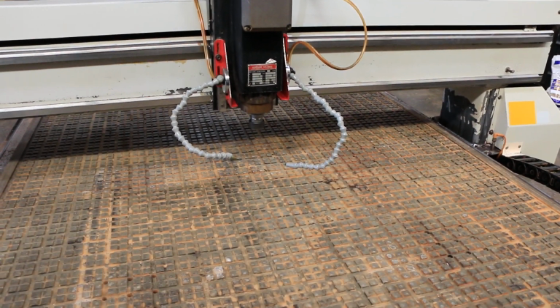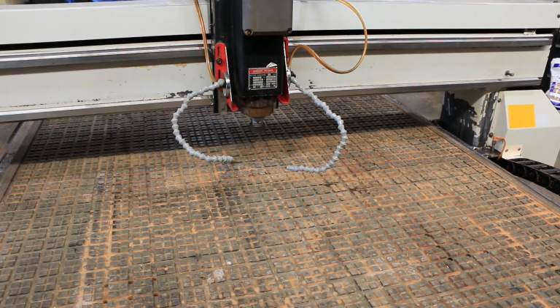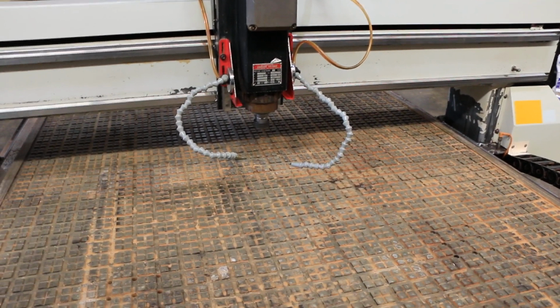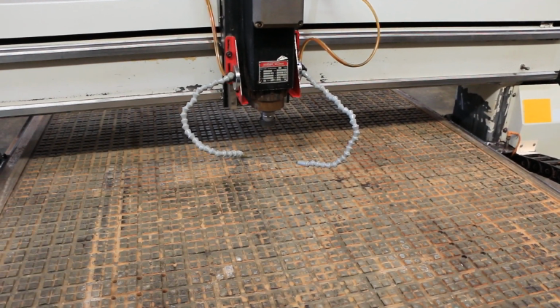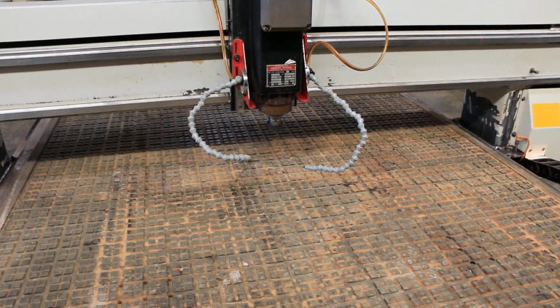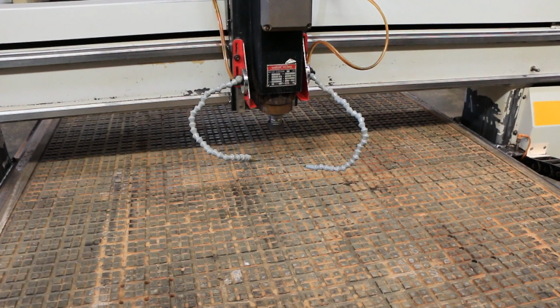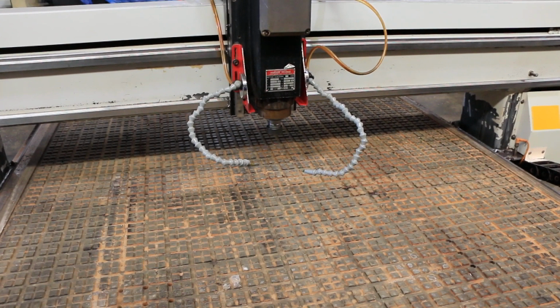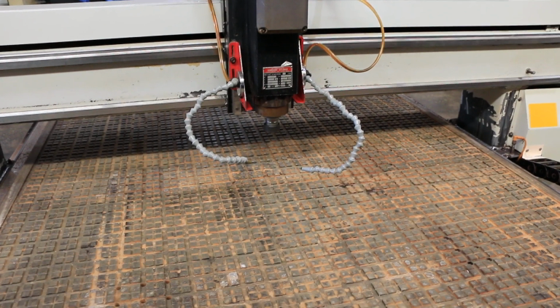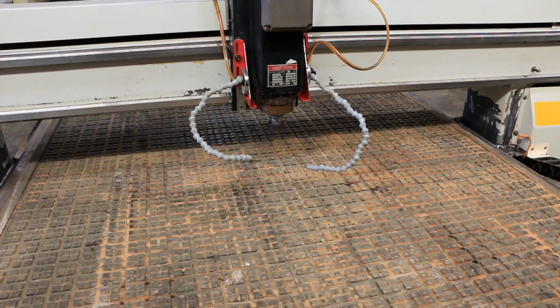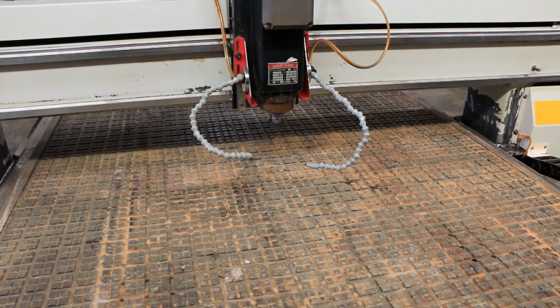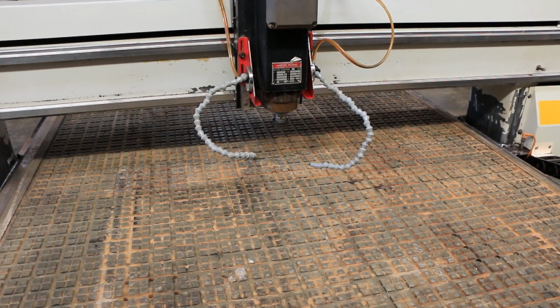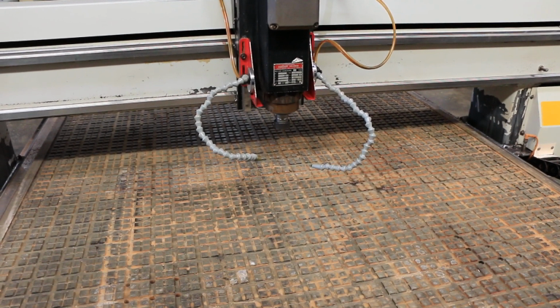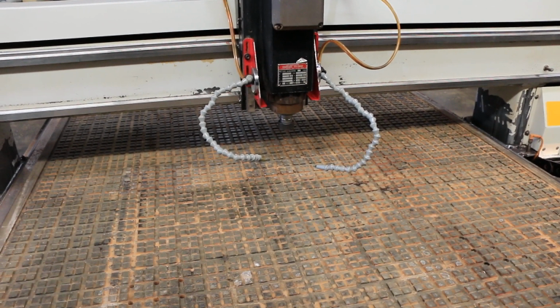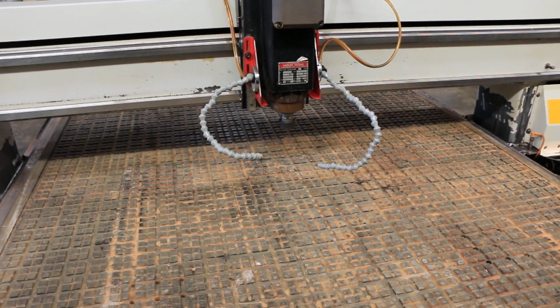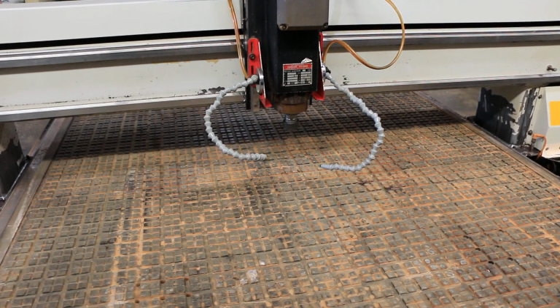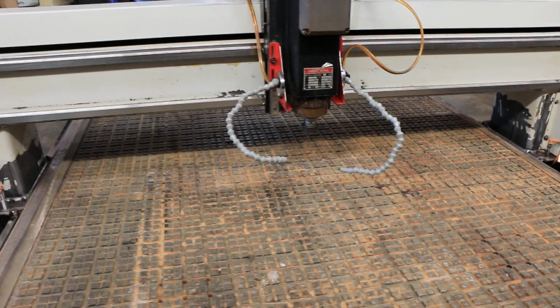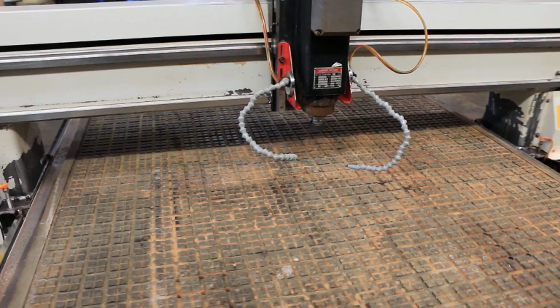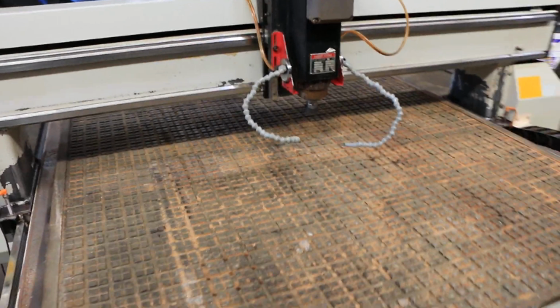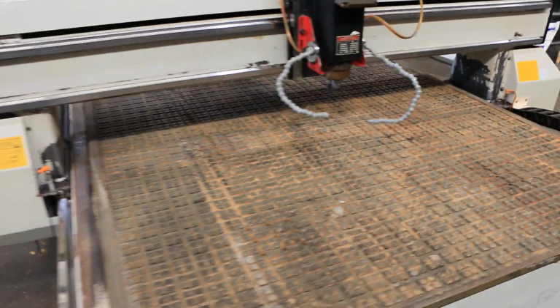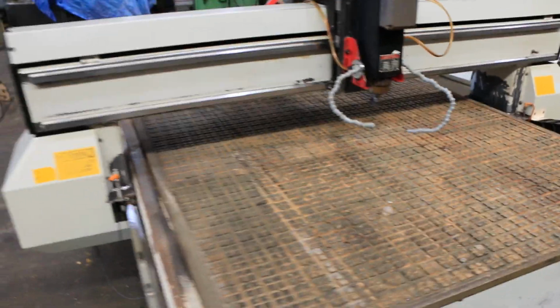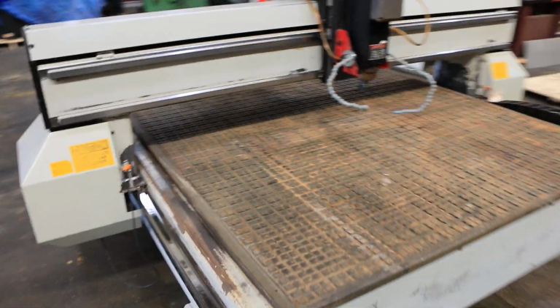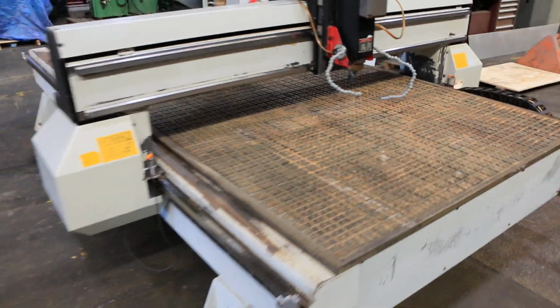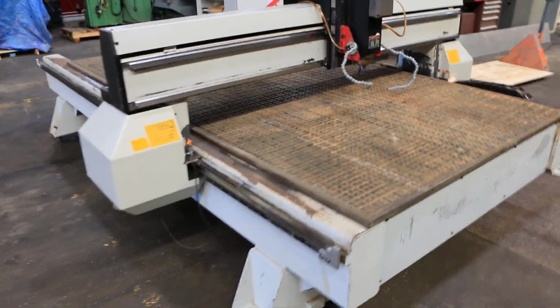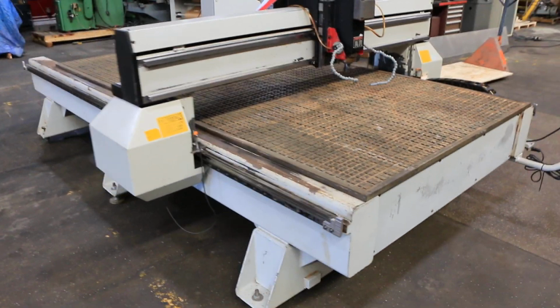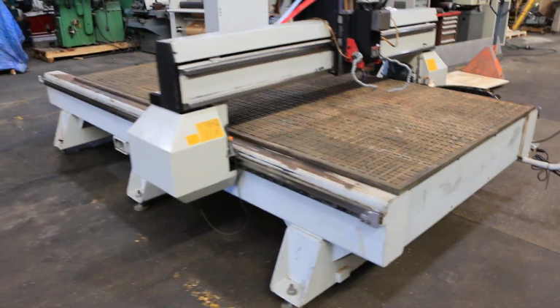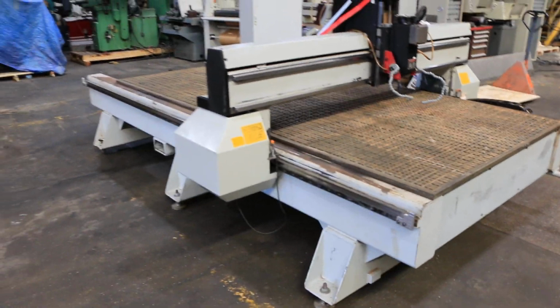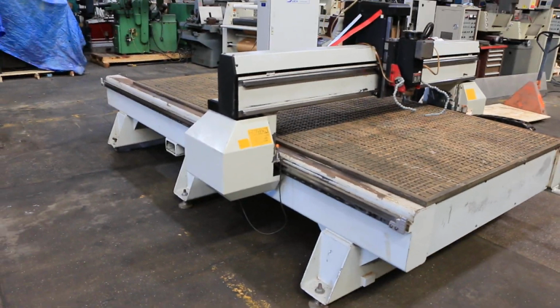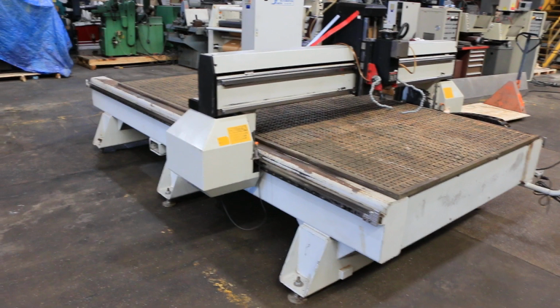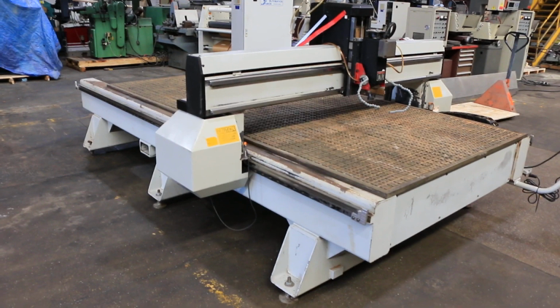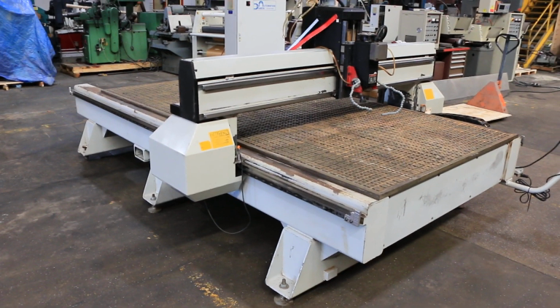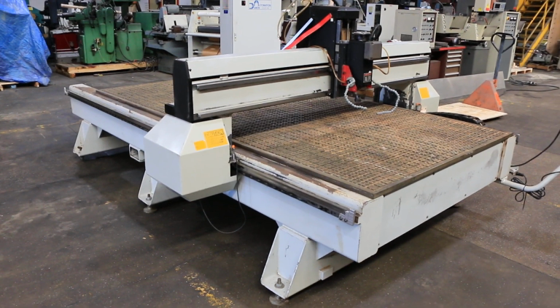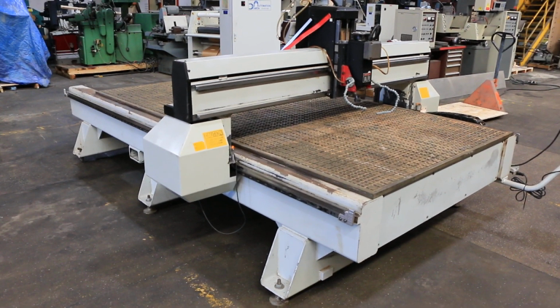That's 14,000 RPM, really quiet. You have a 60 by 122 table, 60 by 122 travel, and eight inches of spindle travel up and down. That's about it — thanks for watching.